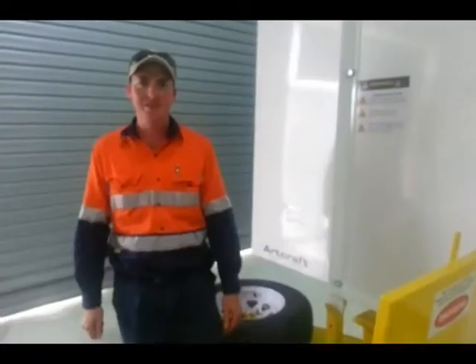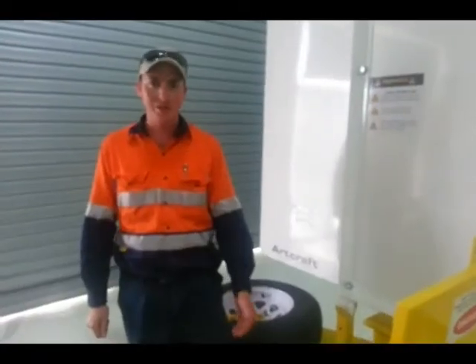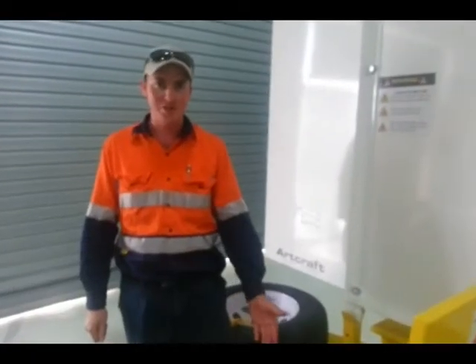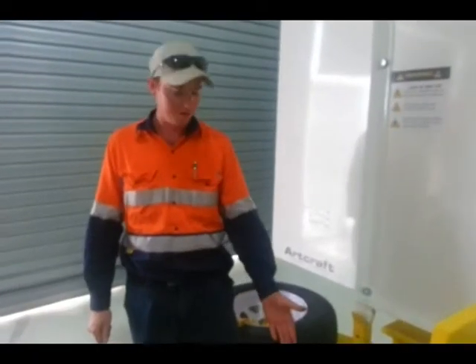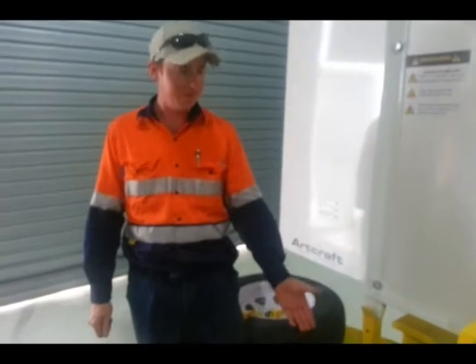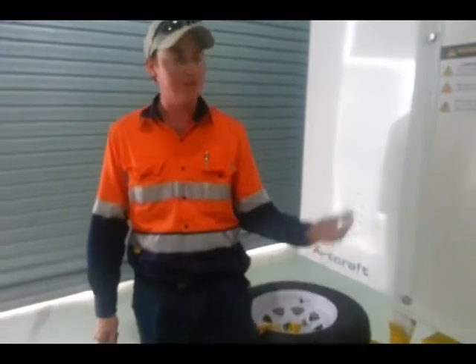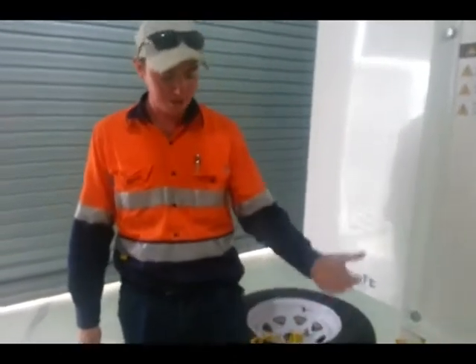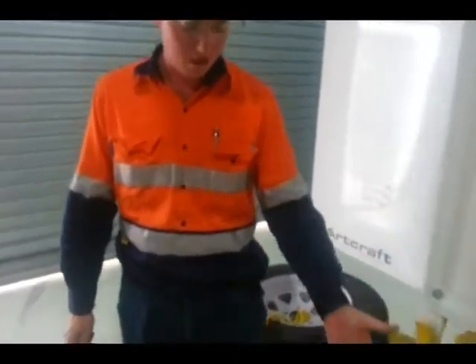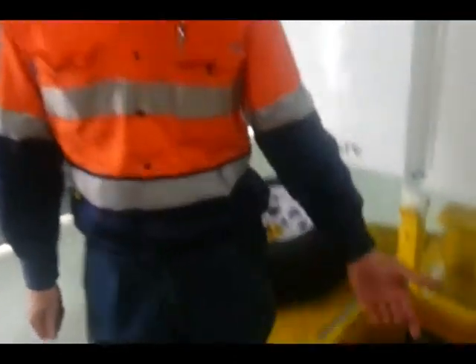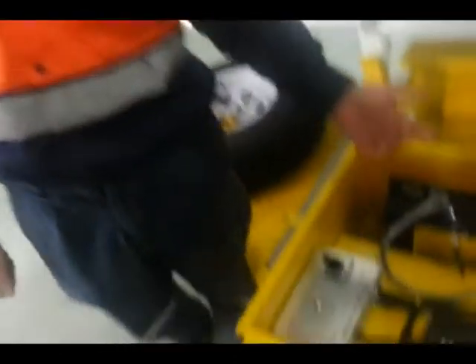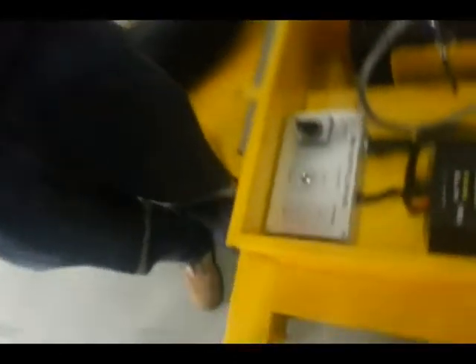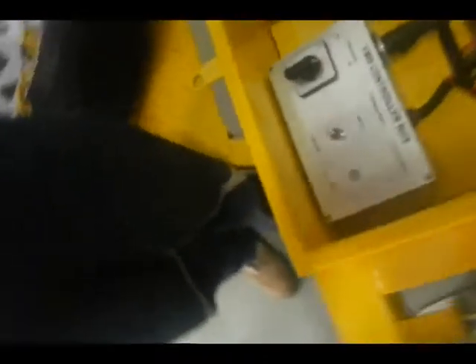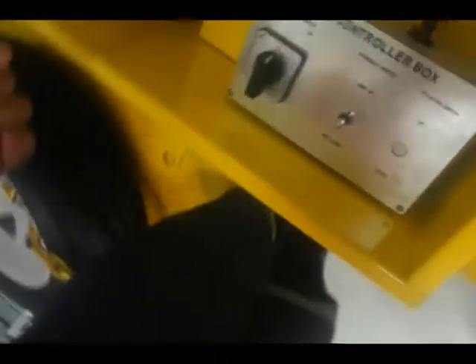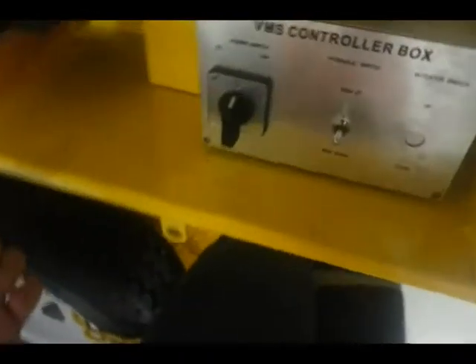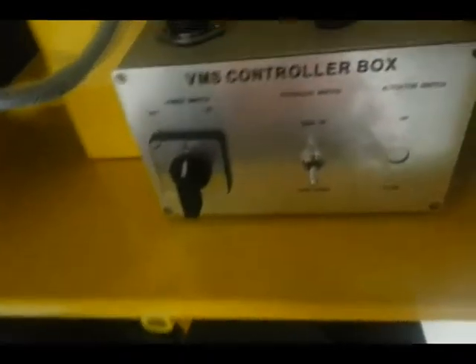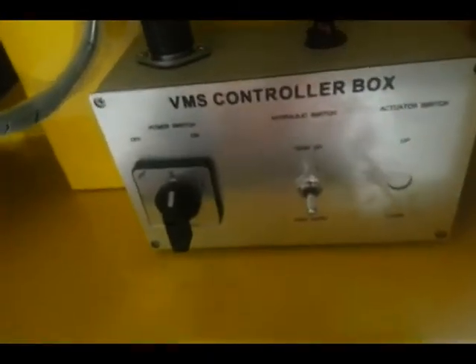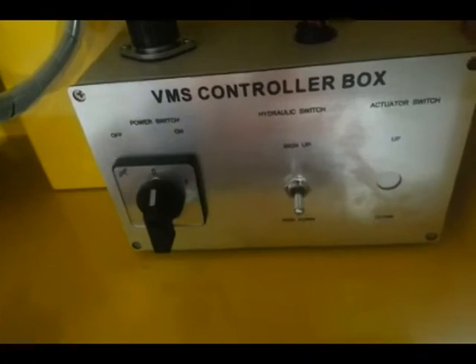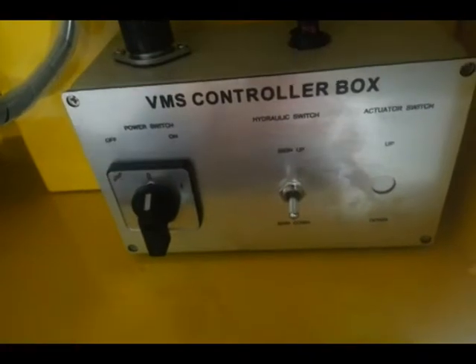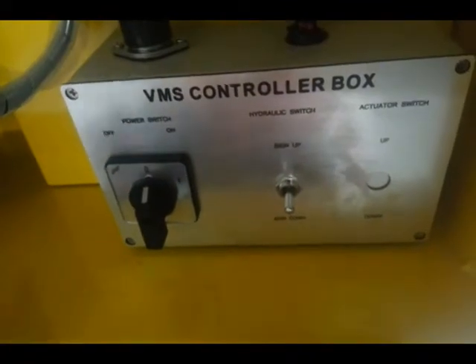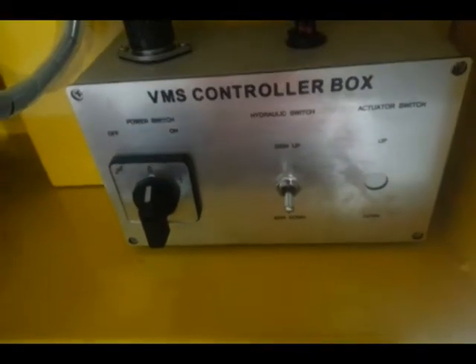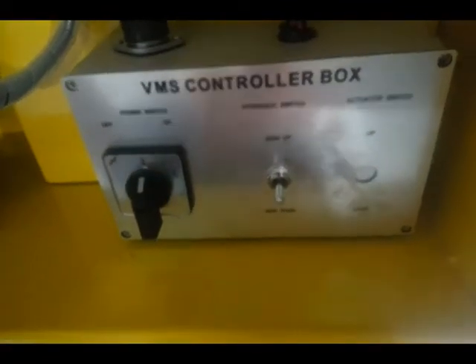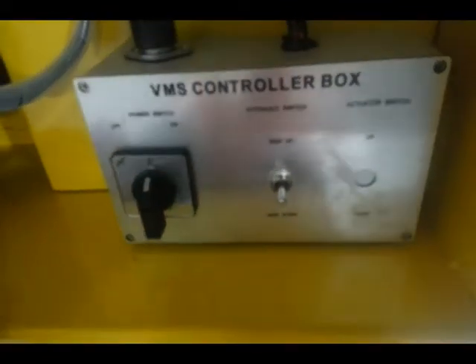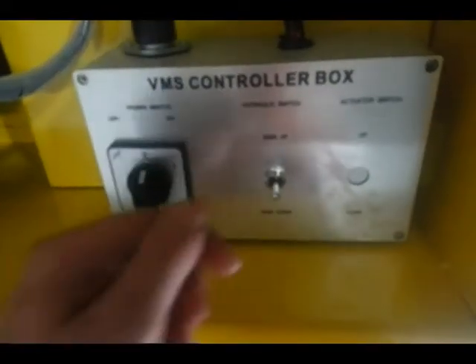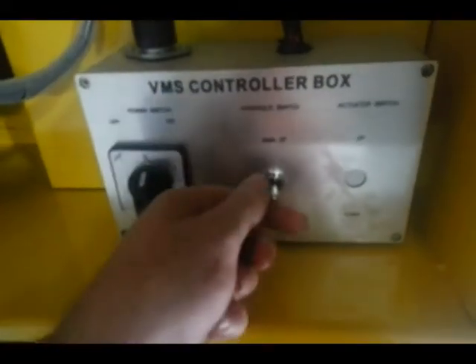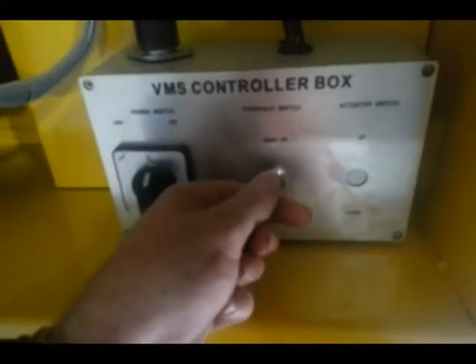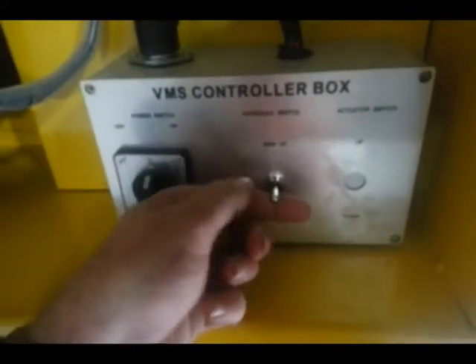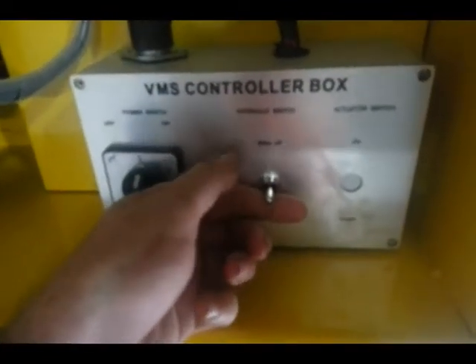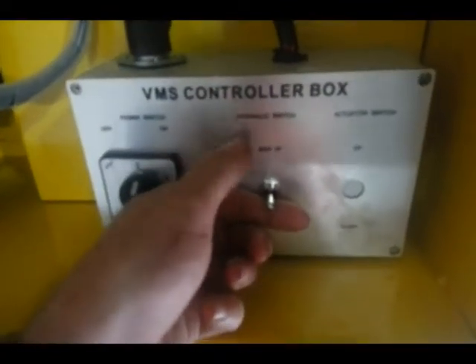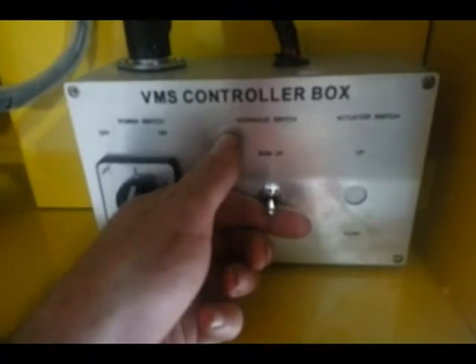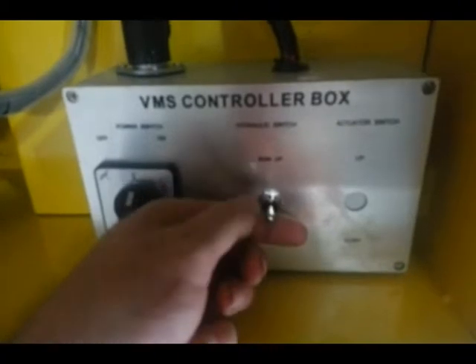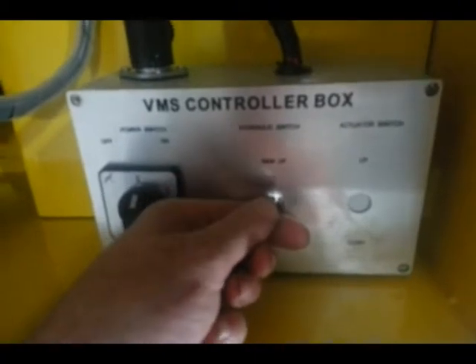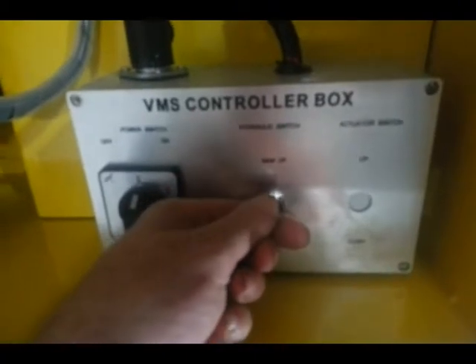Here we are at the control box on the VMS sign. We'll start with raising the actual sign itself to an appropriate height where we can rotate the sign. We'll do so here at the hydraulic switch.